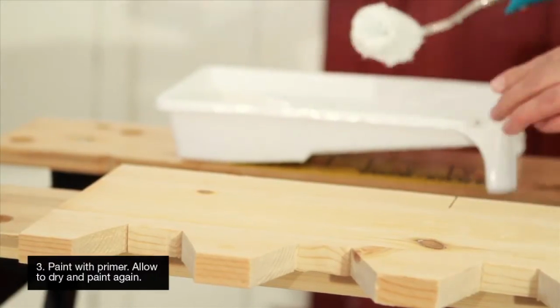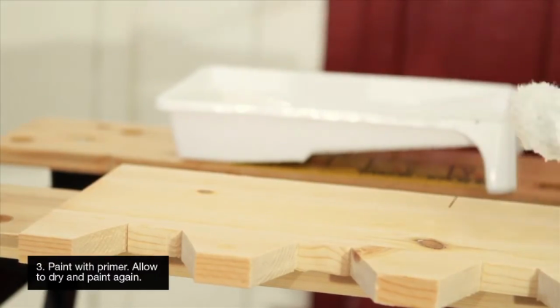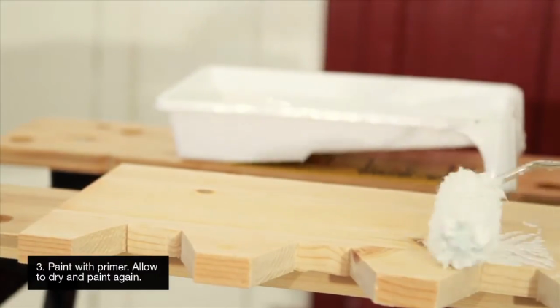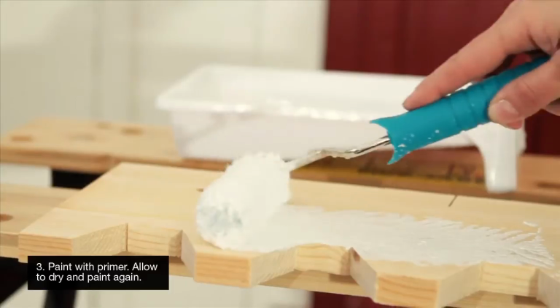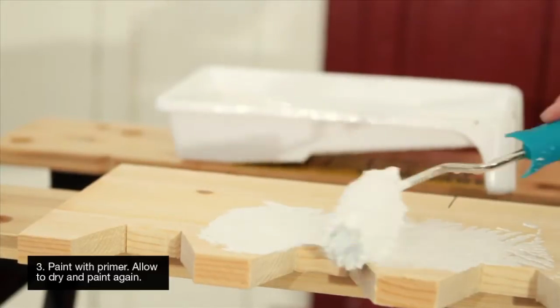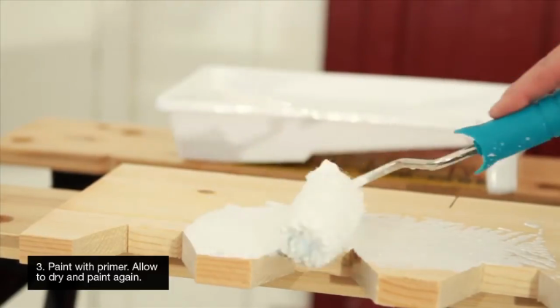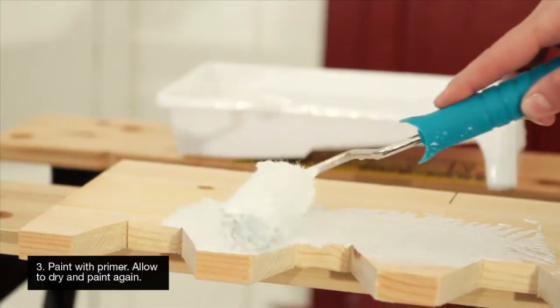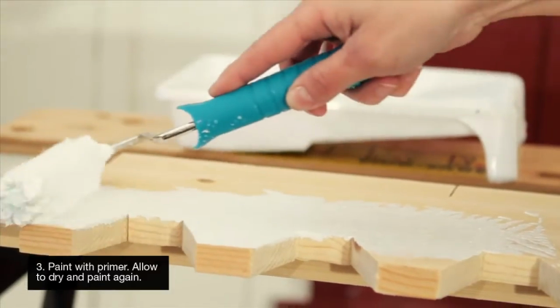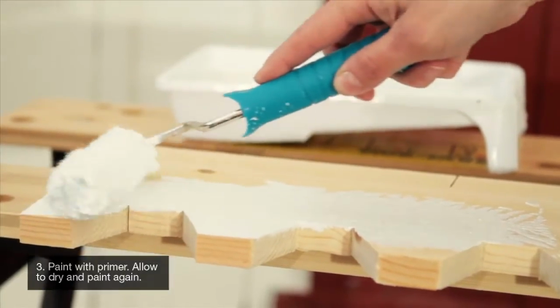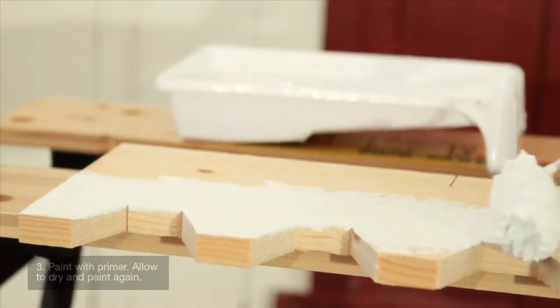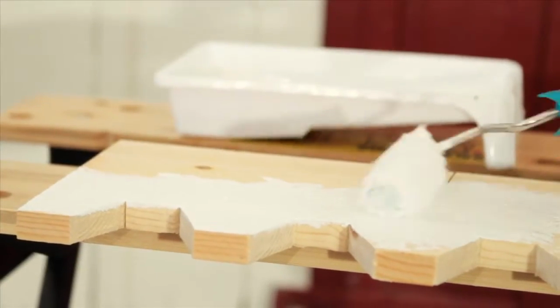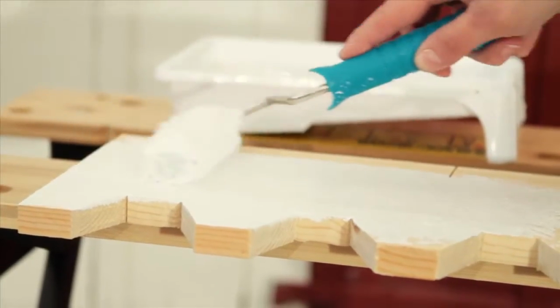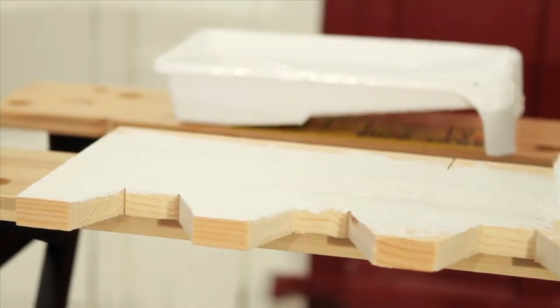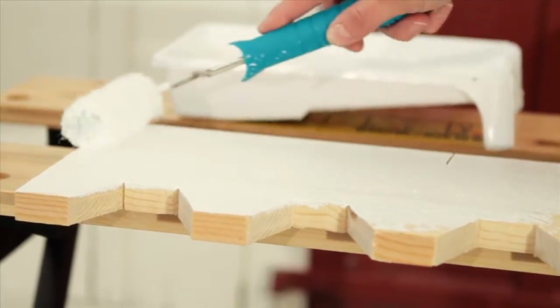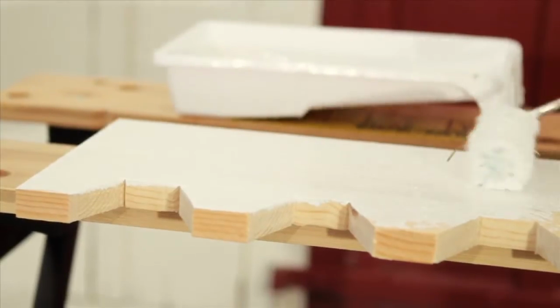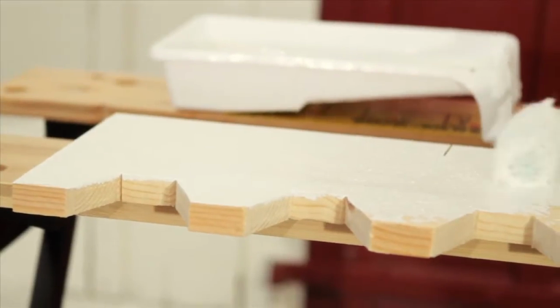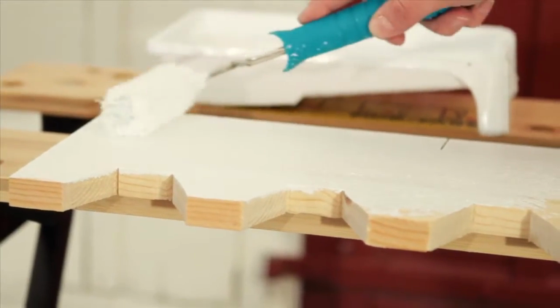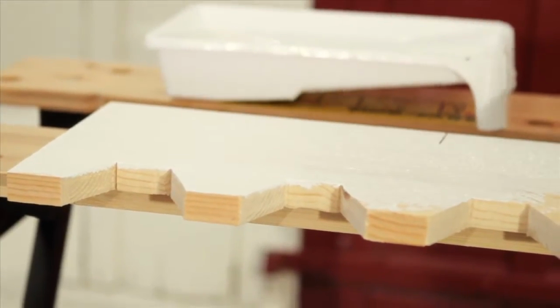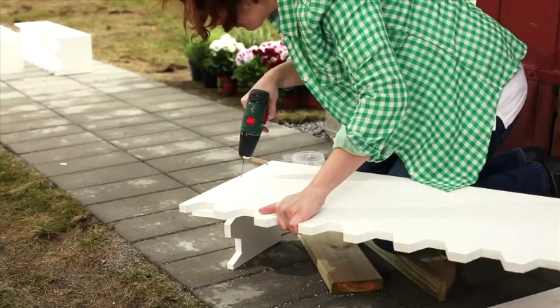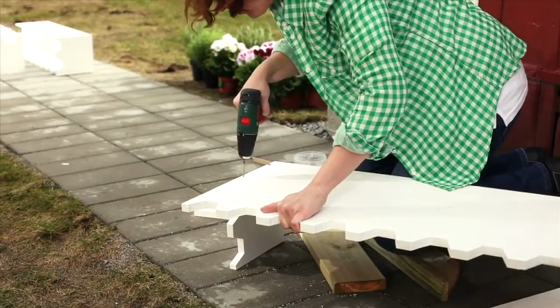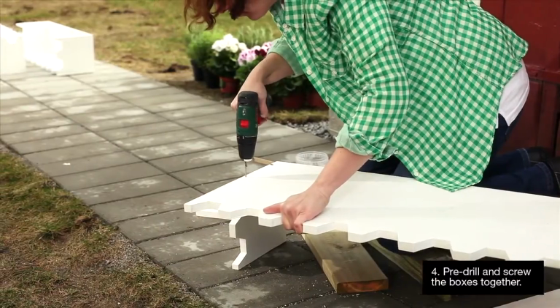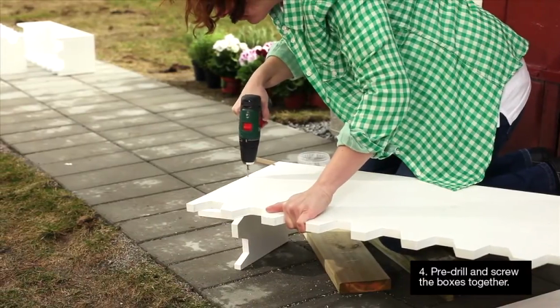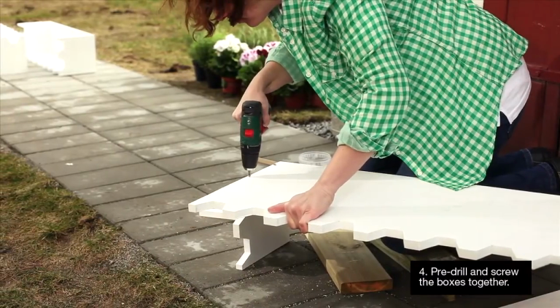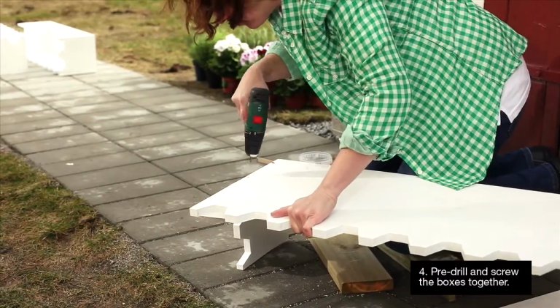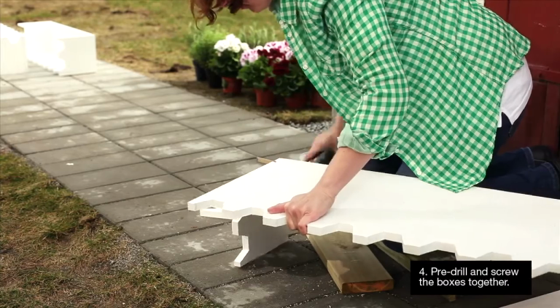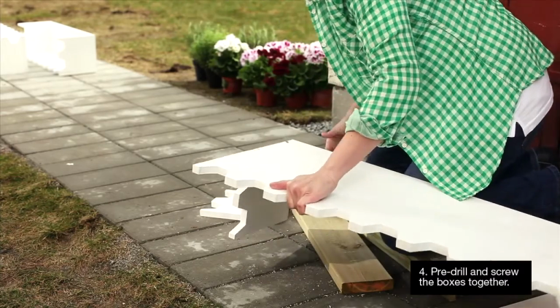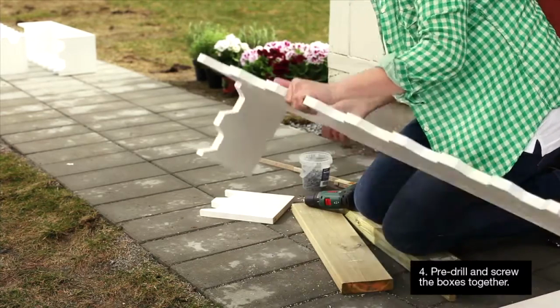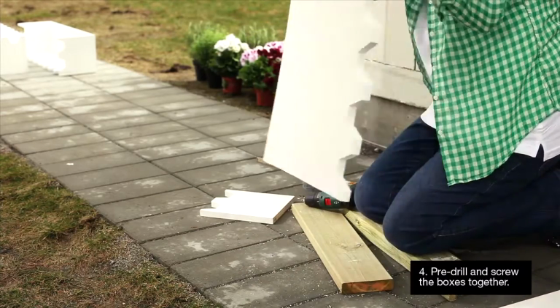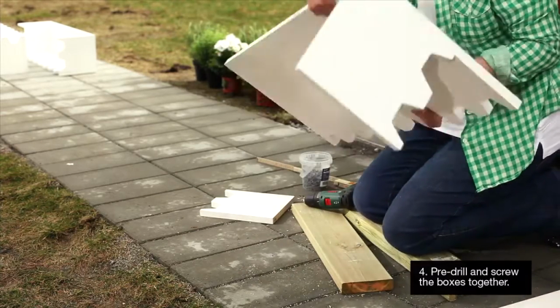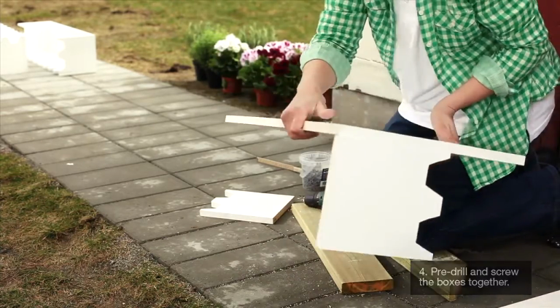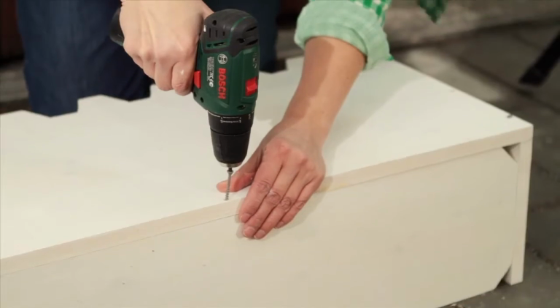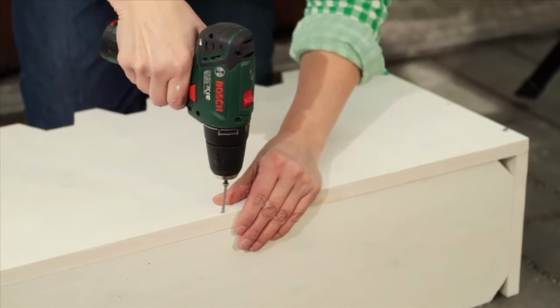Paint all the parts with primer. Allow it to dry and then apply a coat of paint for outdoor use. Allow it to dry. Screw the parts of the boxes together, making sure that you pre-drill the holes so that the wood doesn't split.